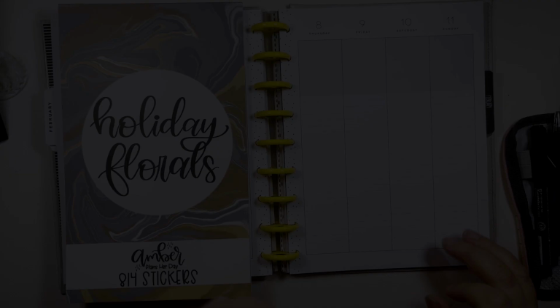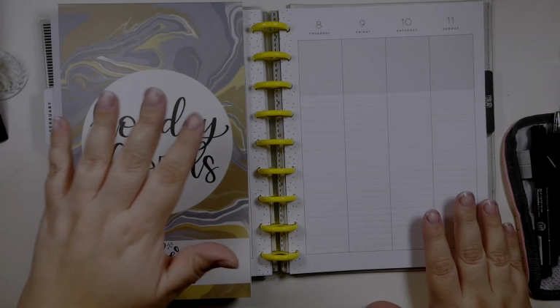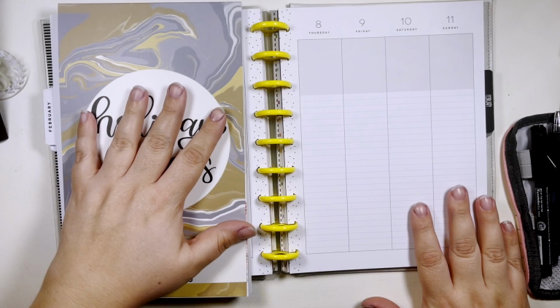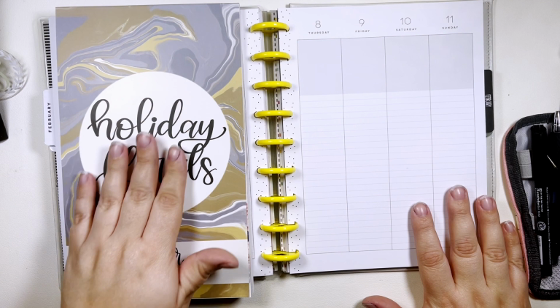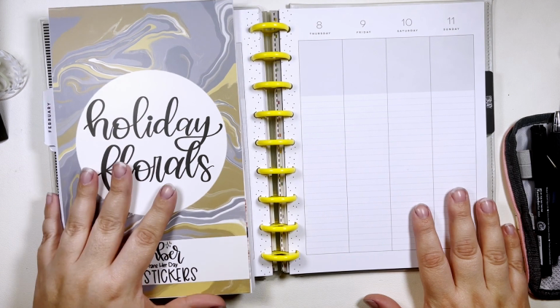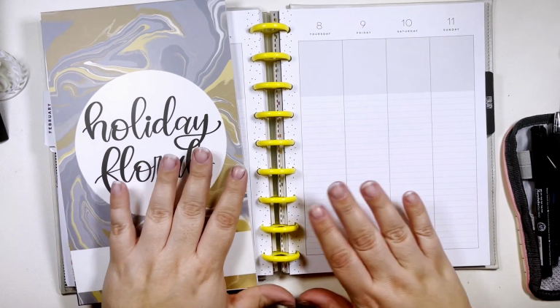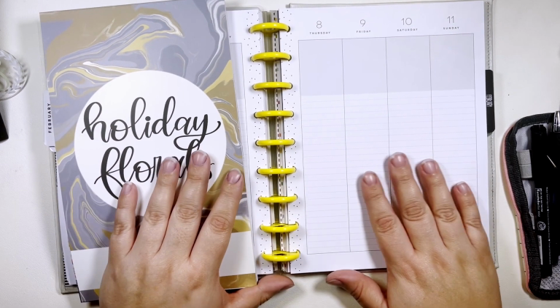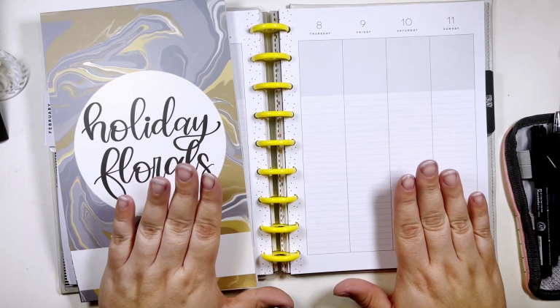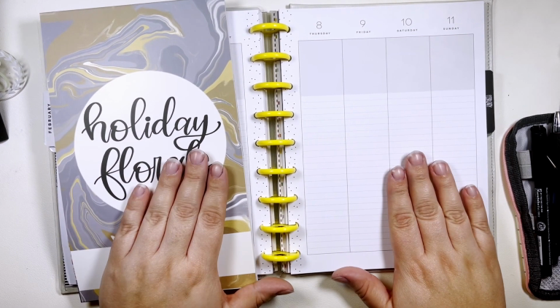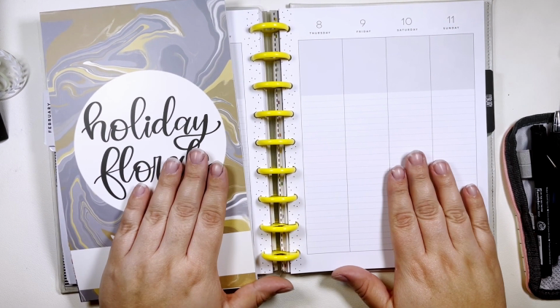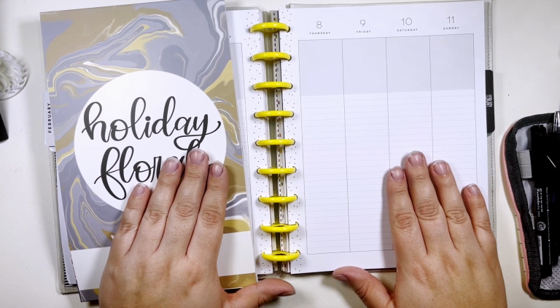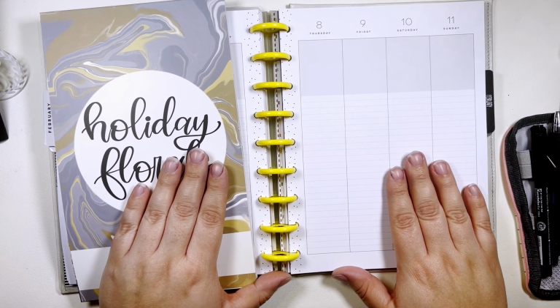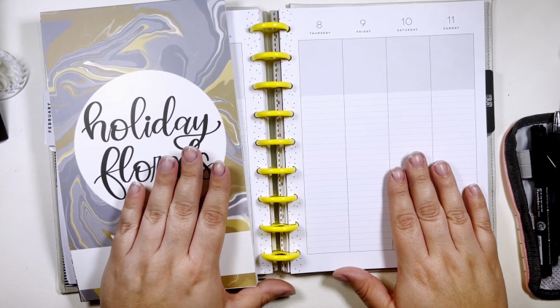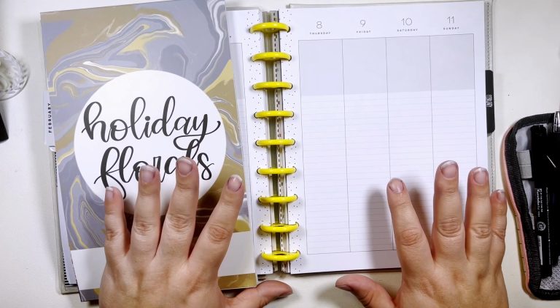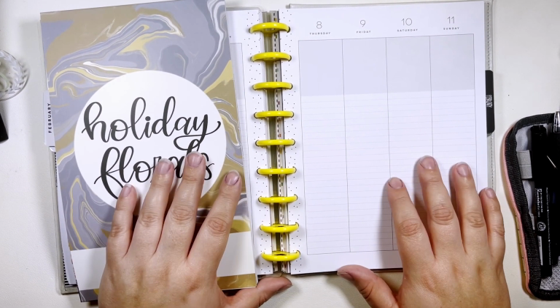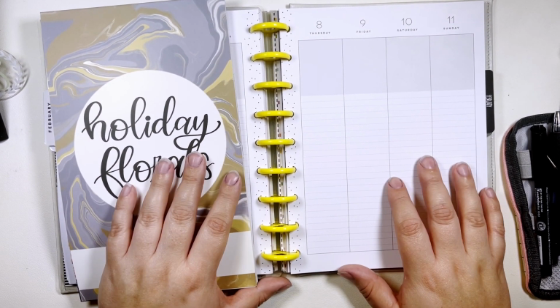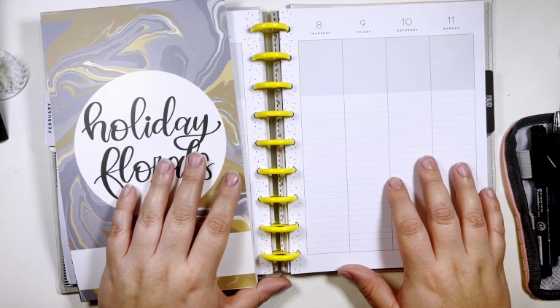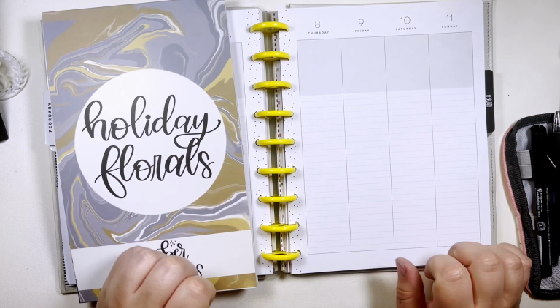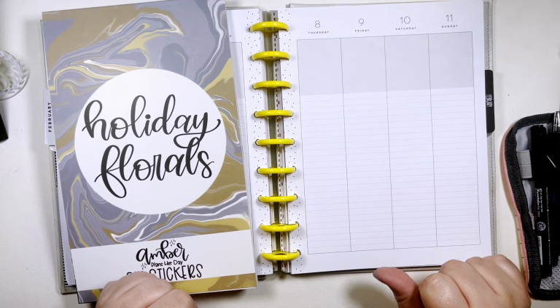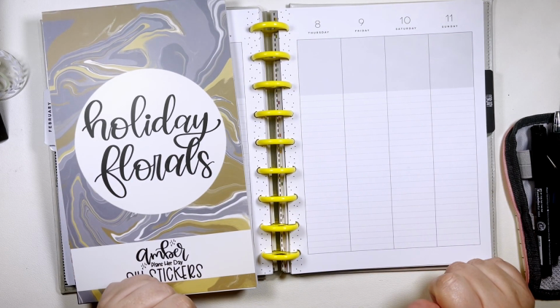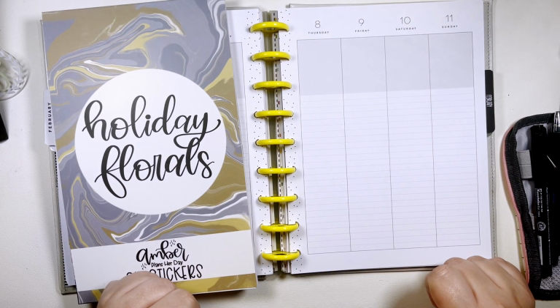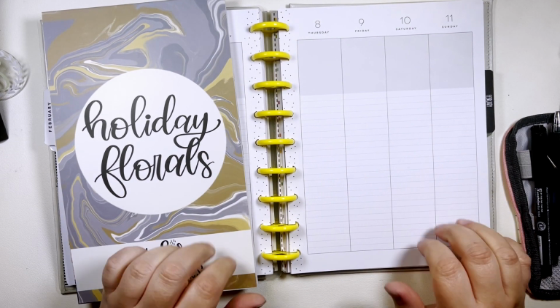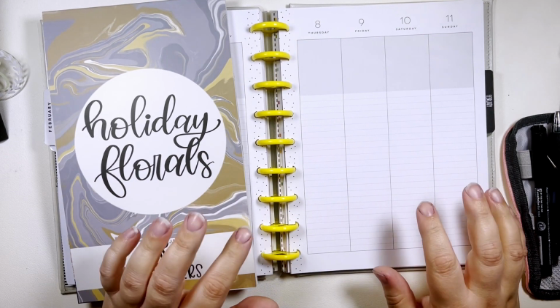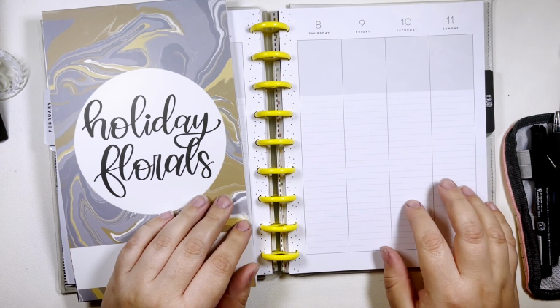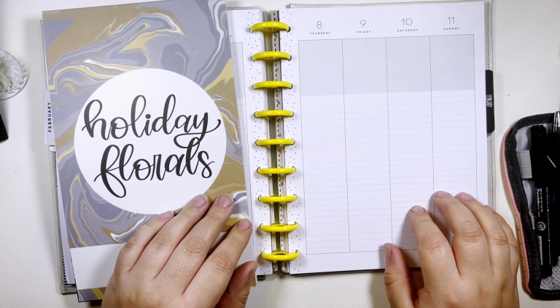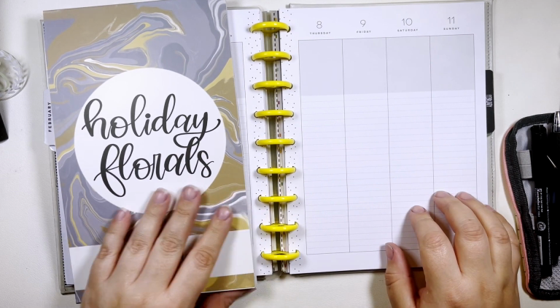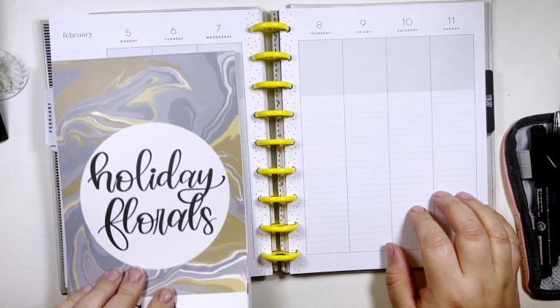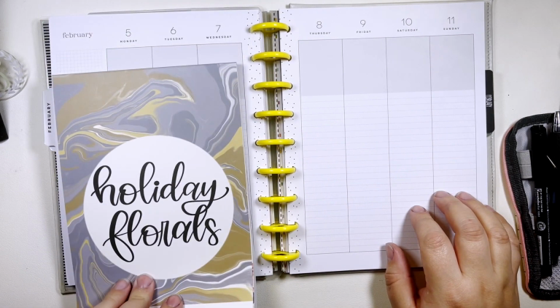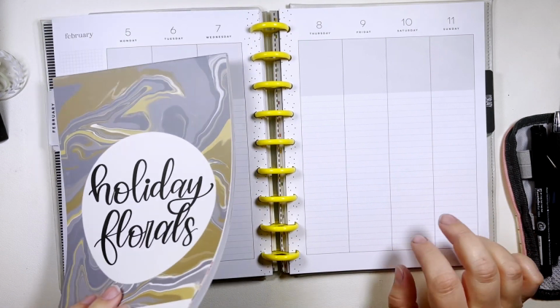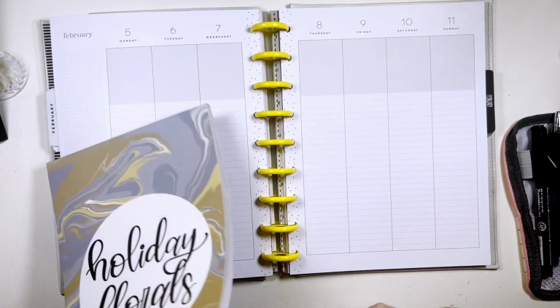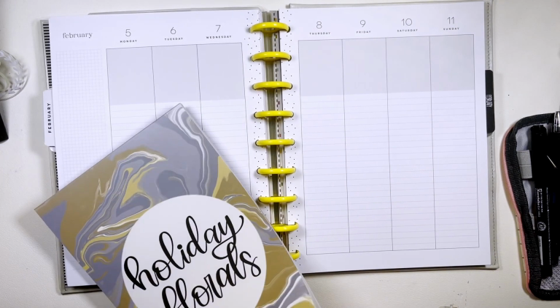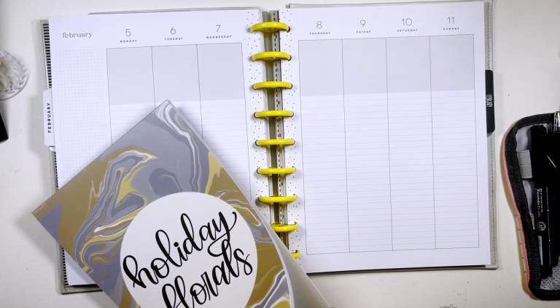Hi, my name is Chelsea. Welcome back to my channel, this is Be Sweet, Stand Tall and Plan. Today I'm going to be planning in my classic vertical lined Happy Planner for the week of February 5th through the 11th.